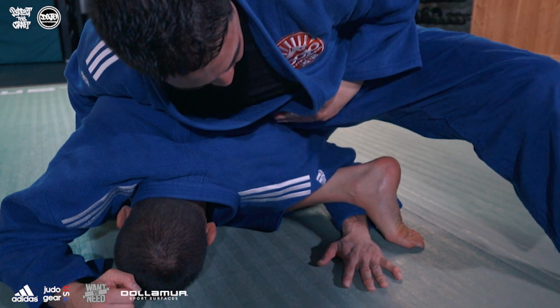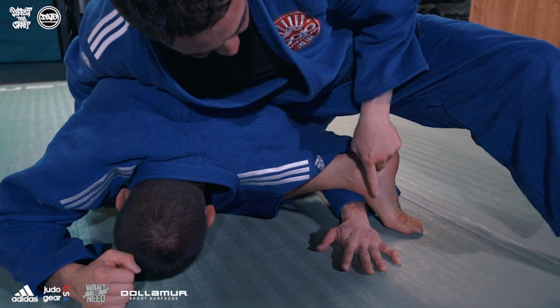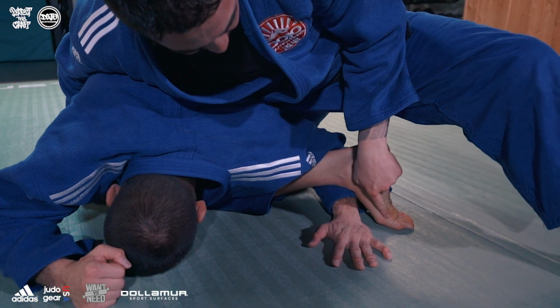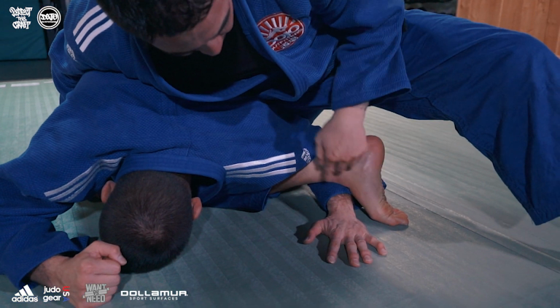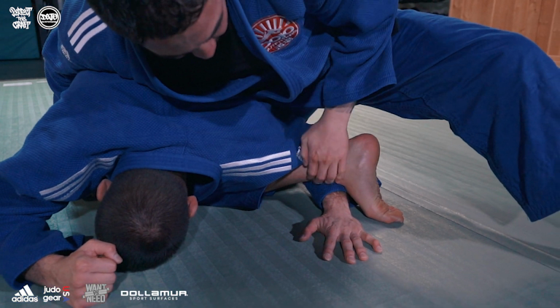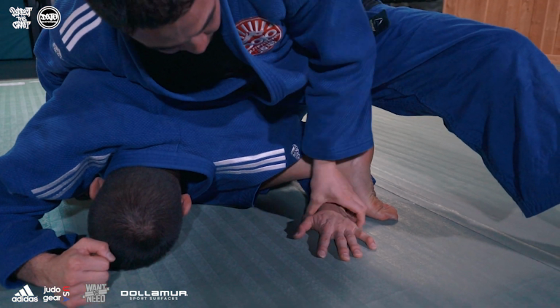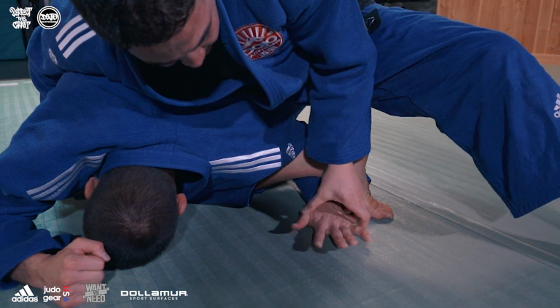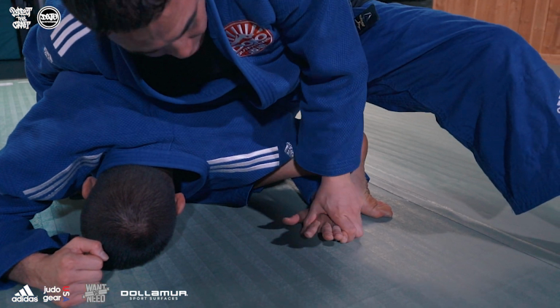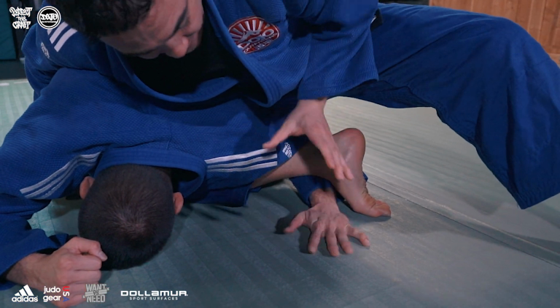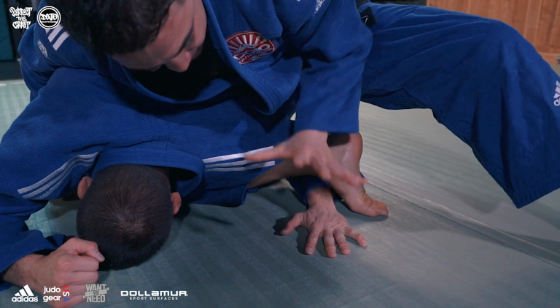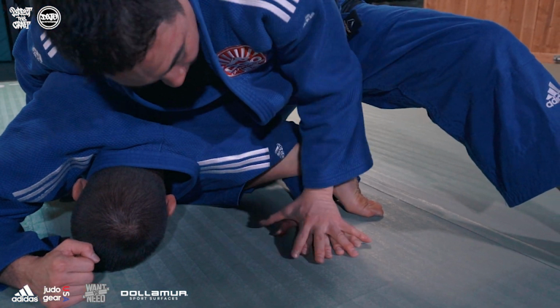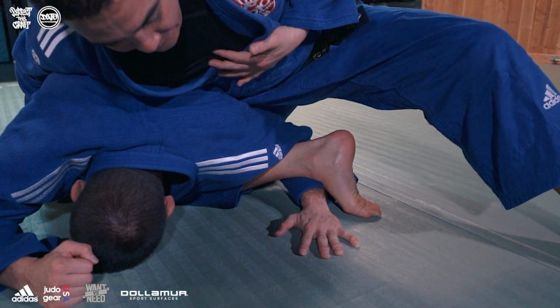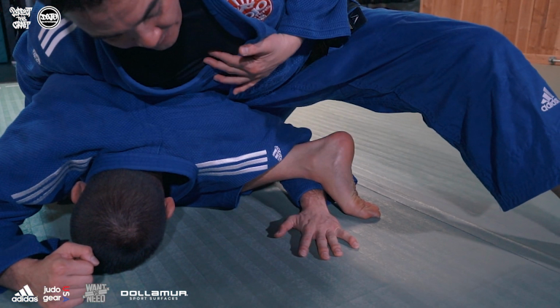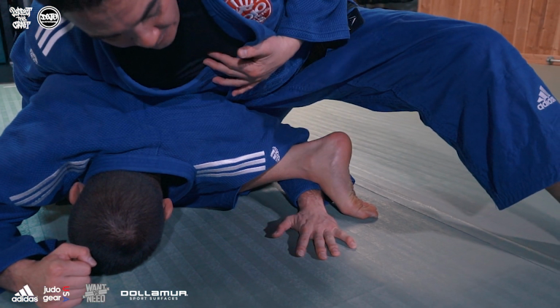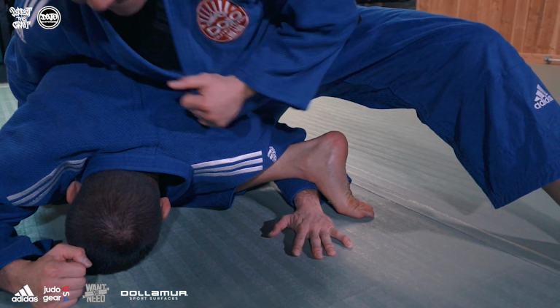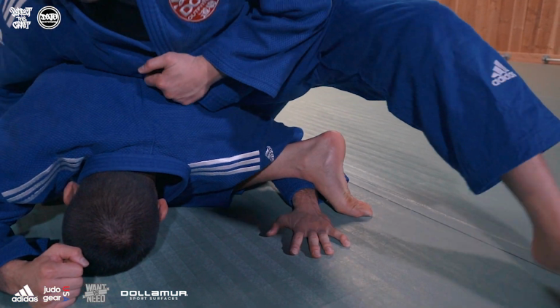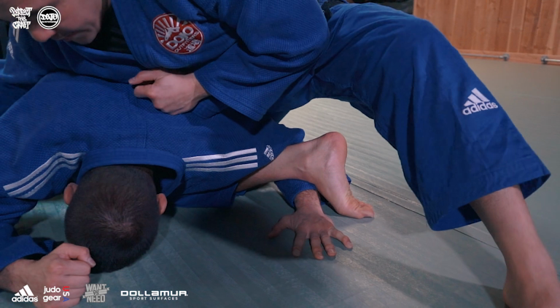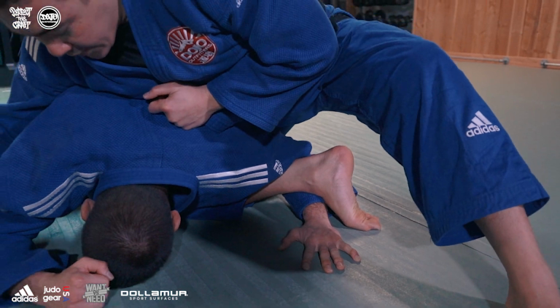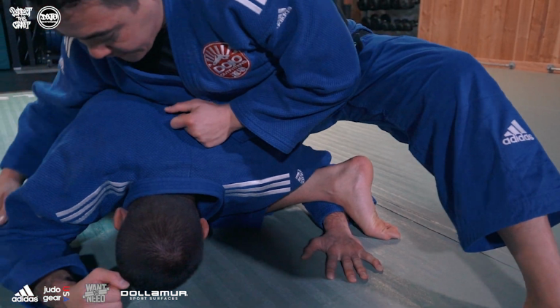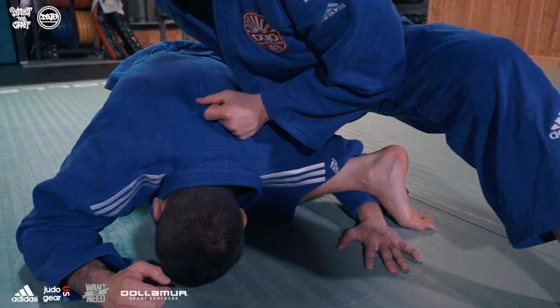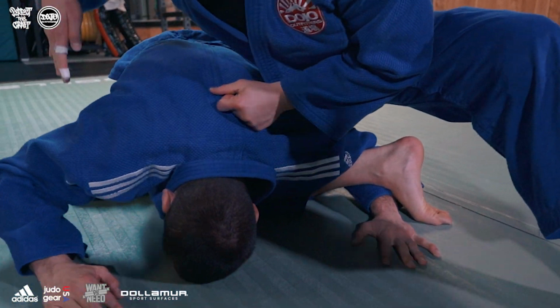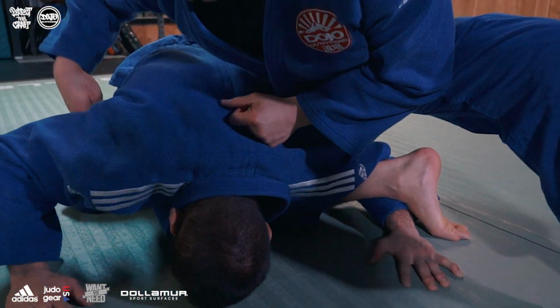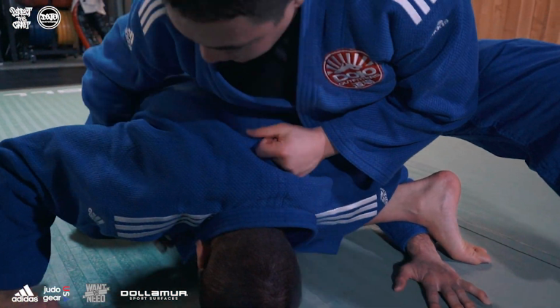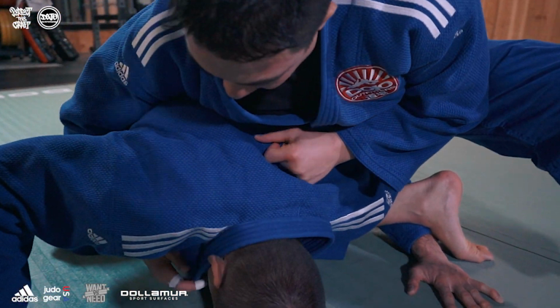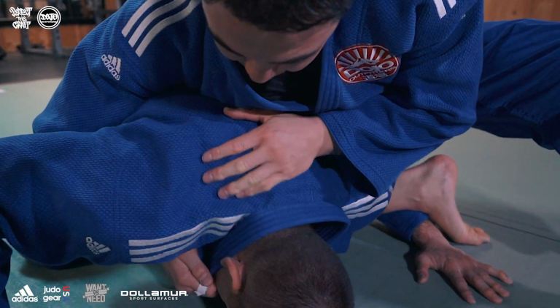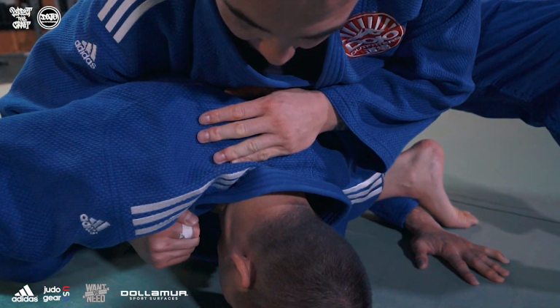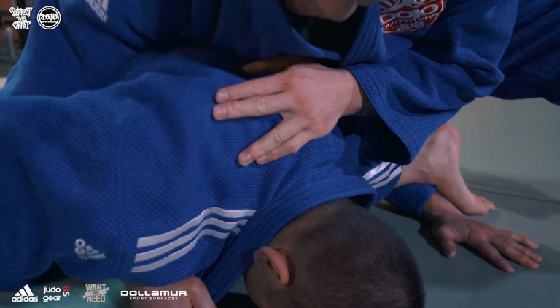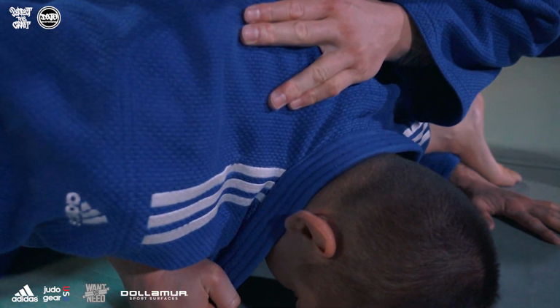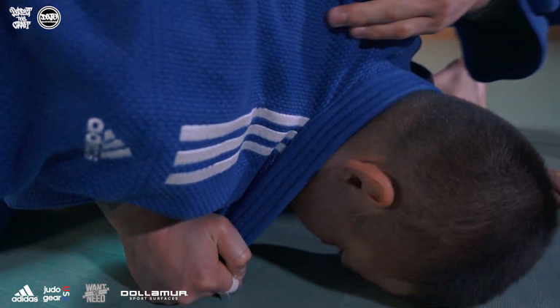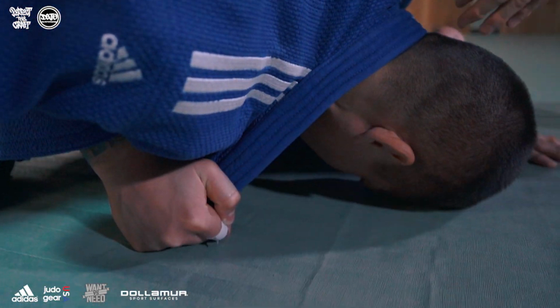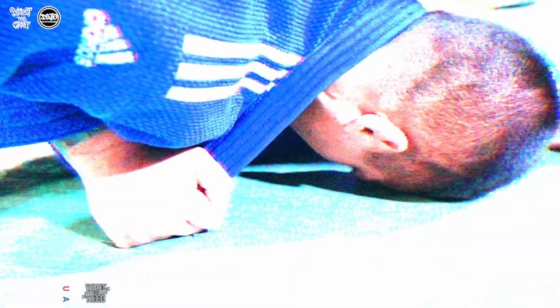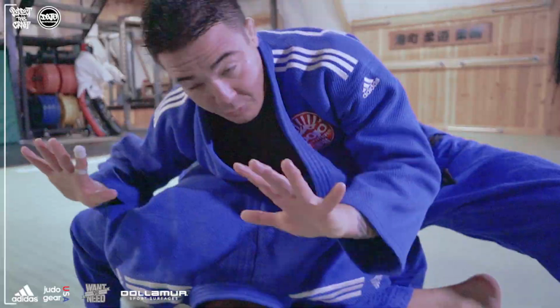My heel comes through, my knee goes on the mat, and look how I pivot back. I like to put my toe on the mat to really secure this limb is stuck.